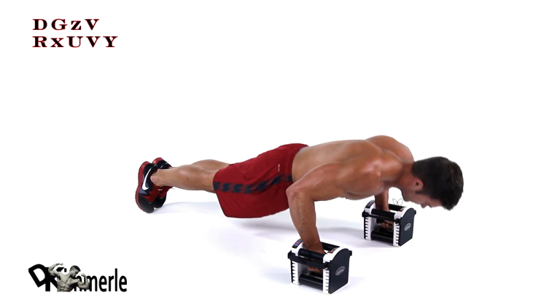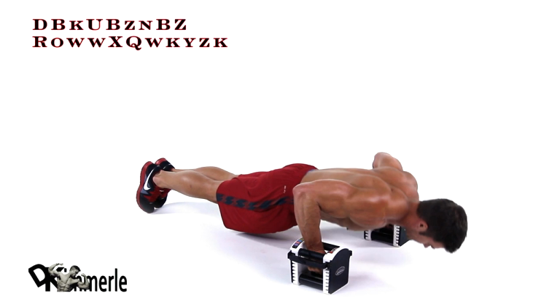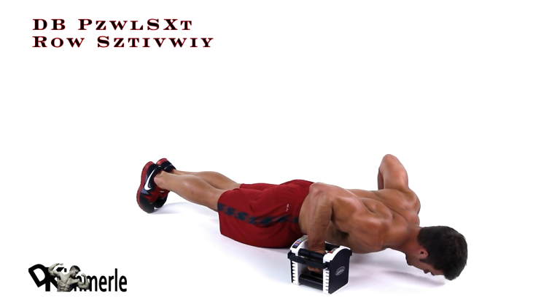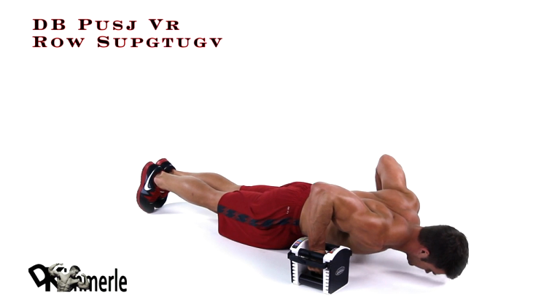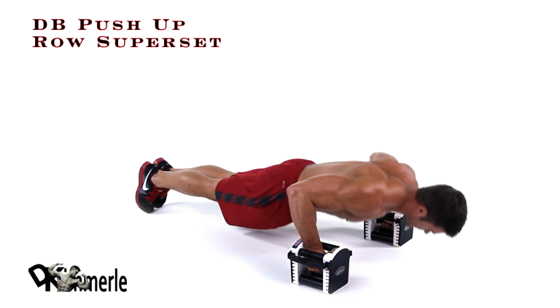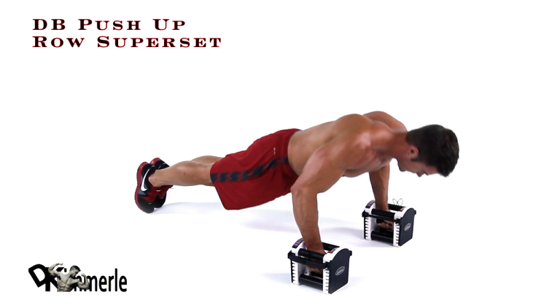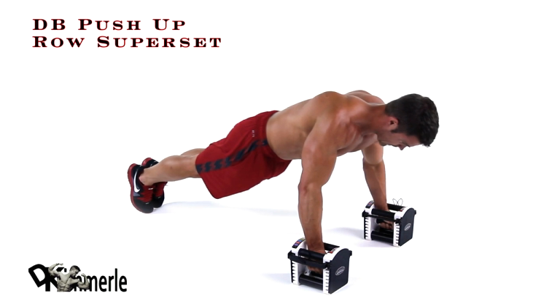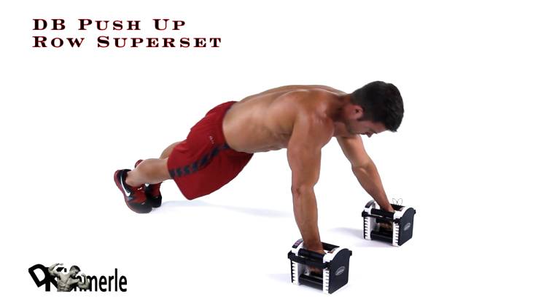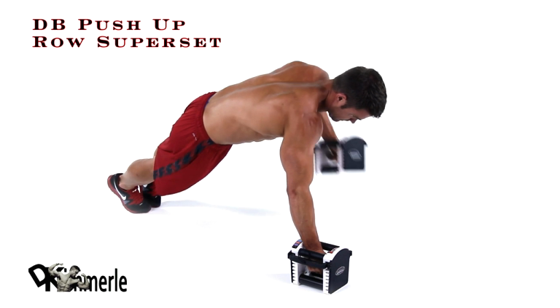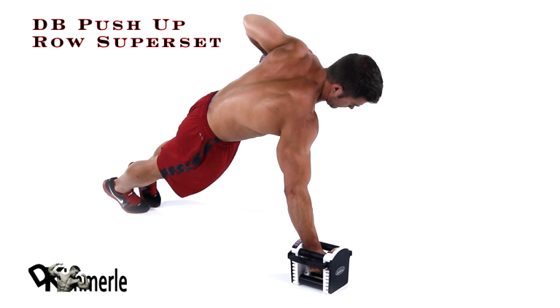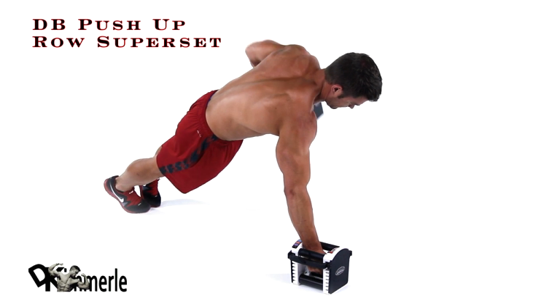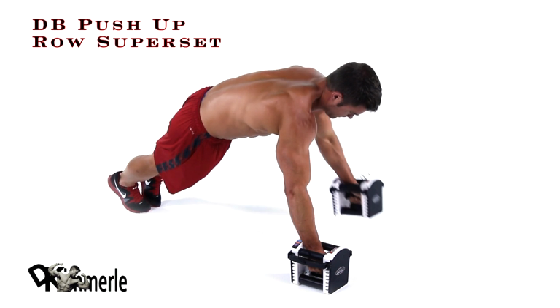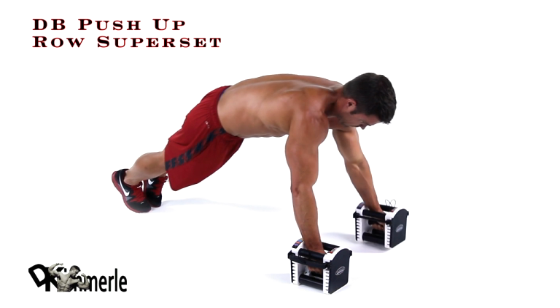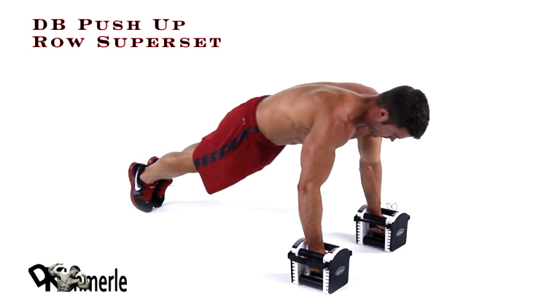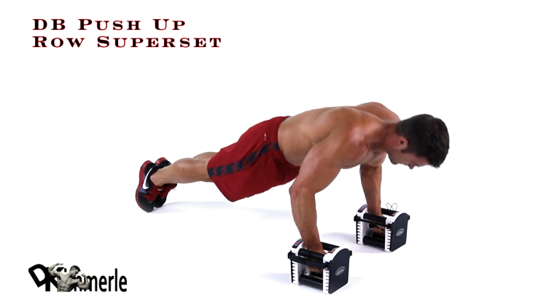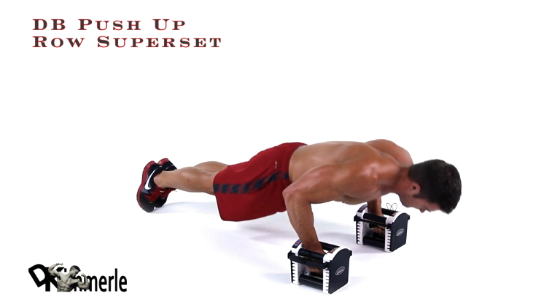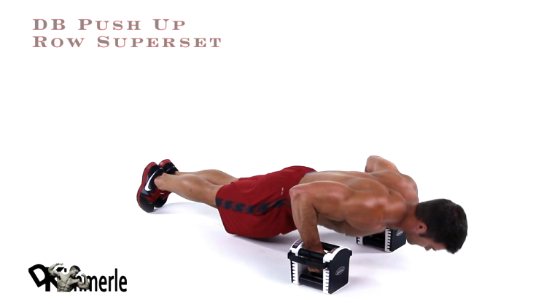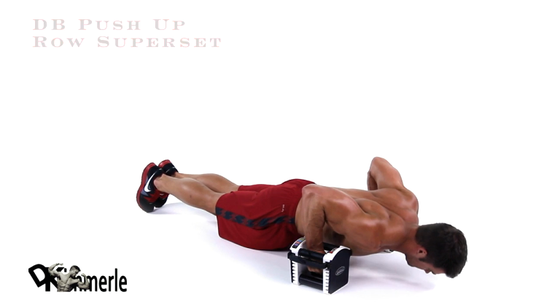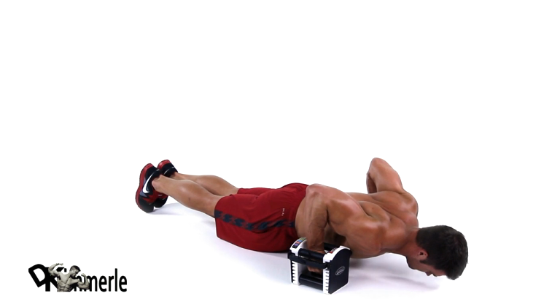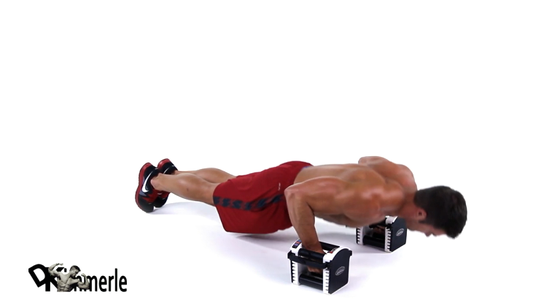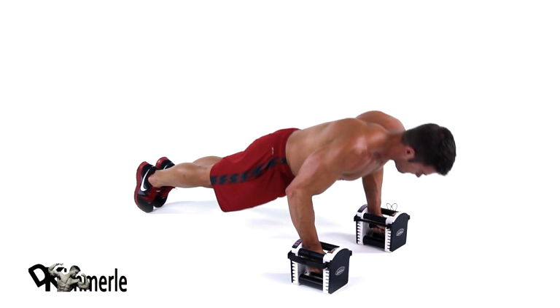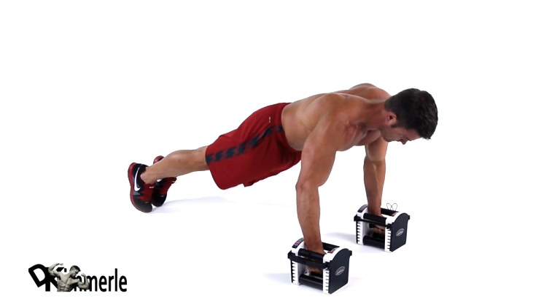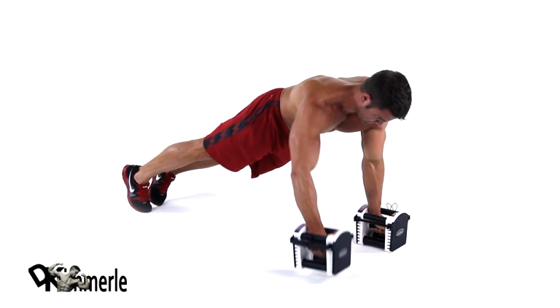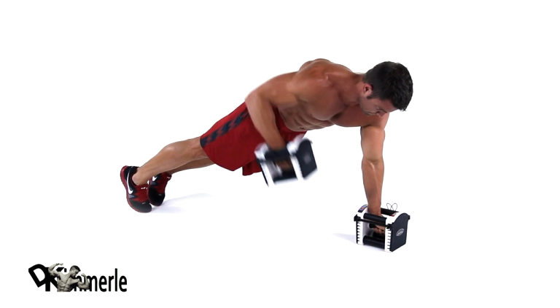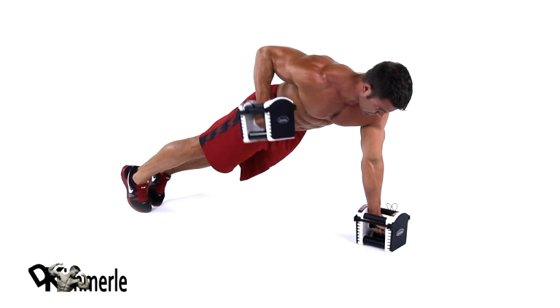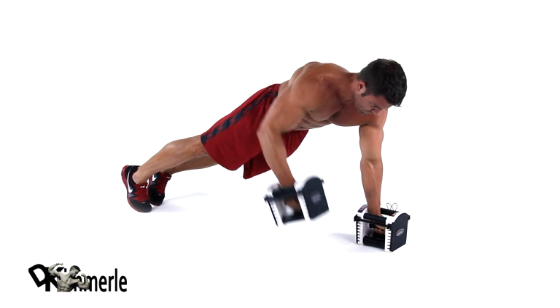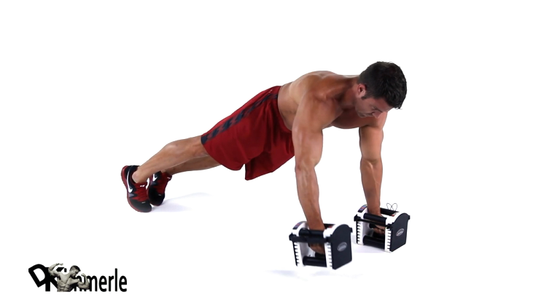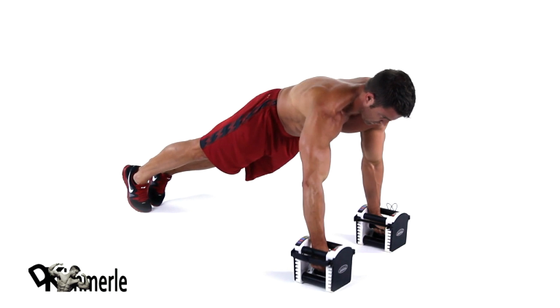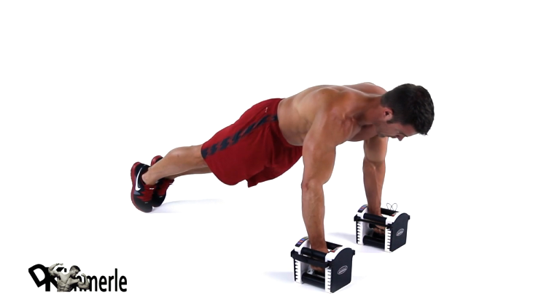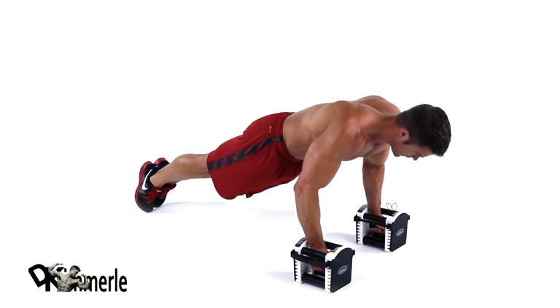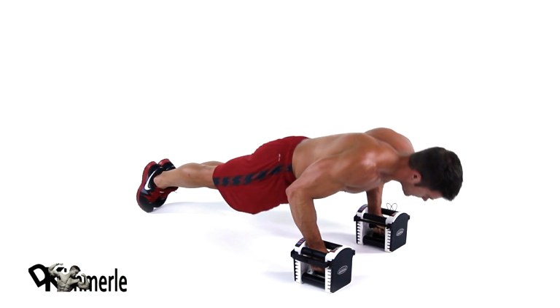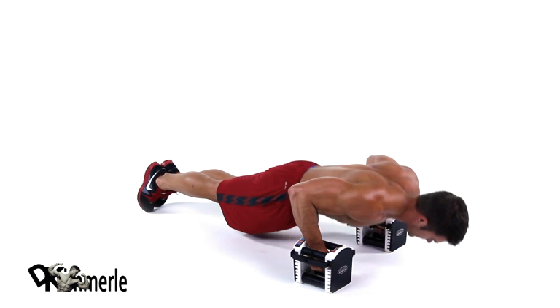In the starting position, lift one dumbbell straight up to the side of your chest and return the dumbbell while completing one push-up. Alternate reps on each side.